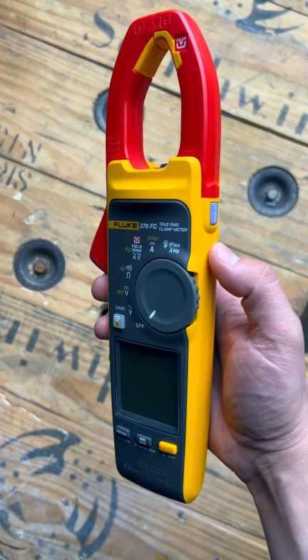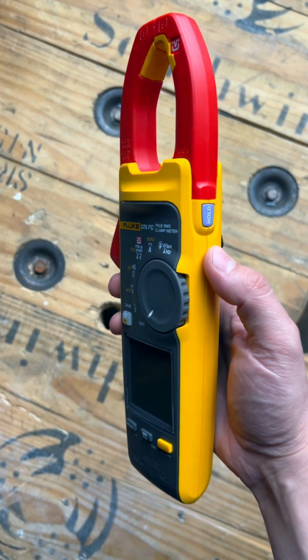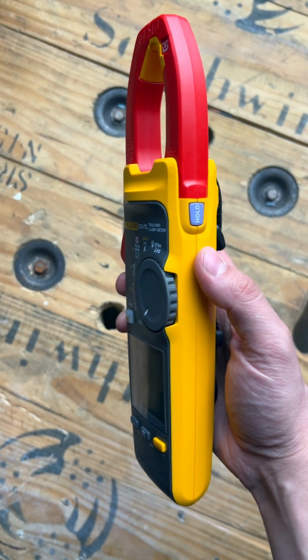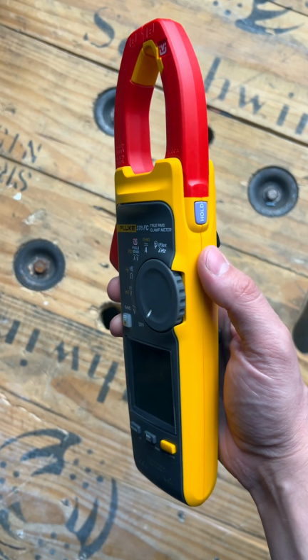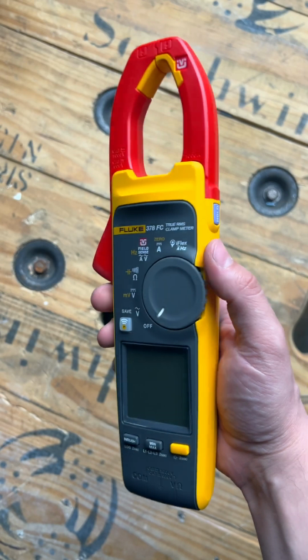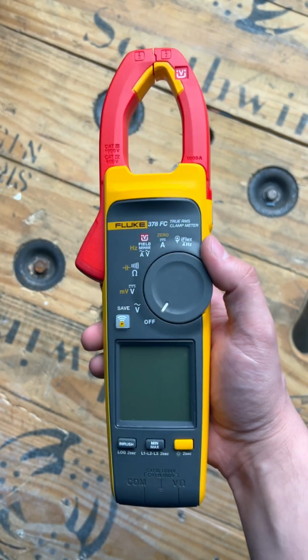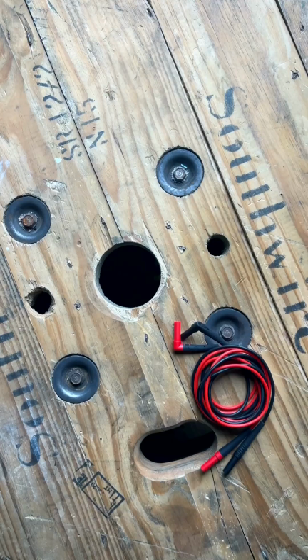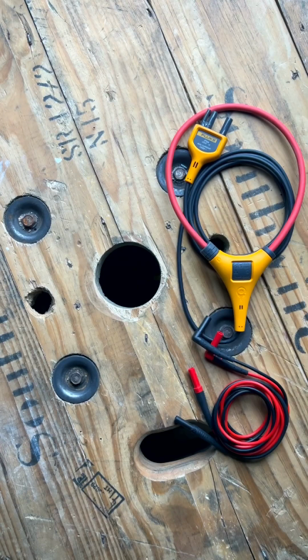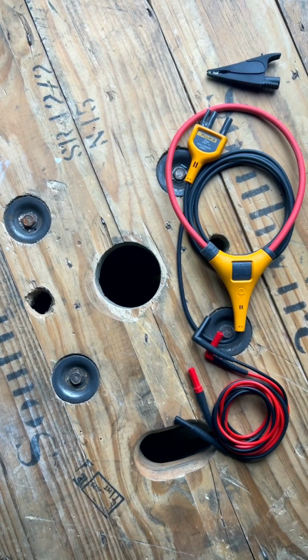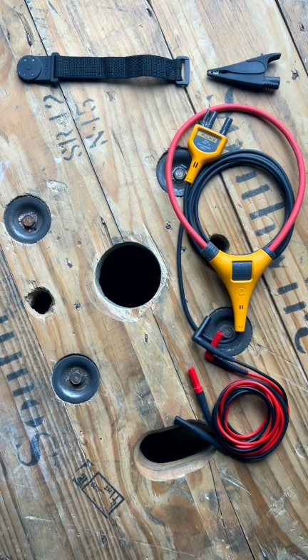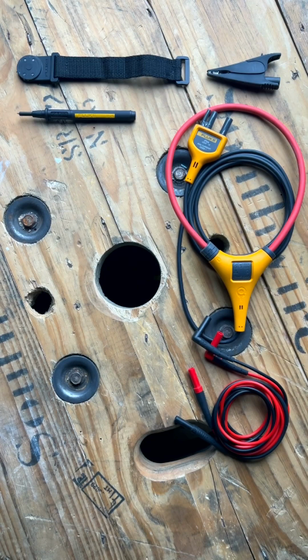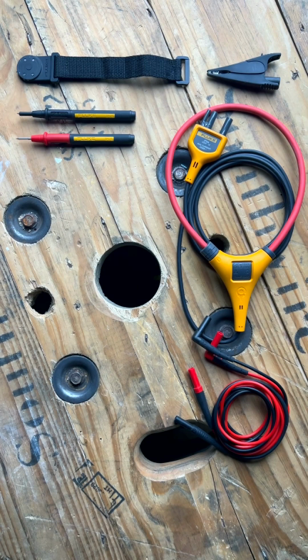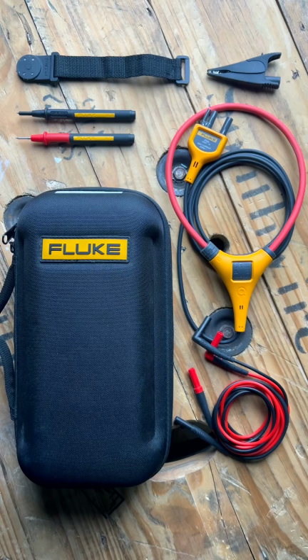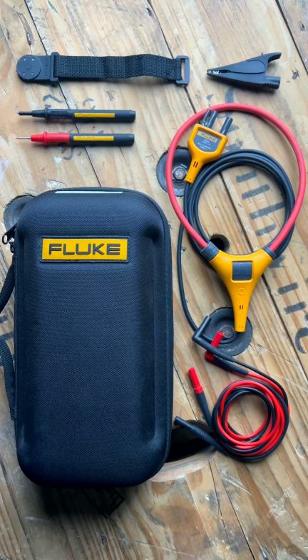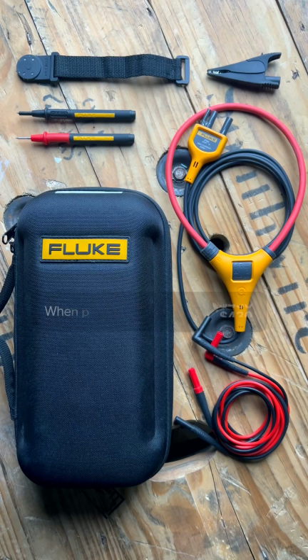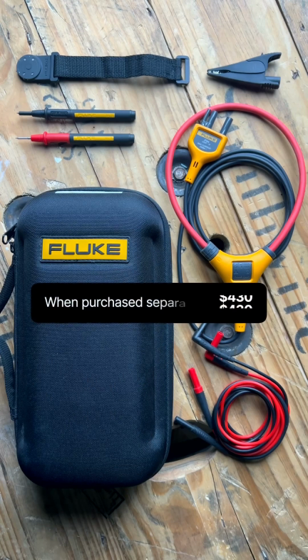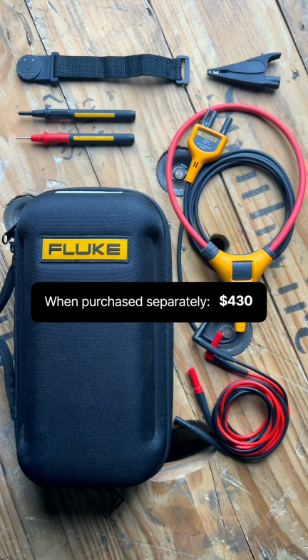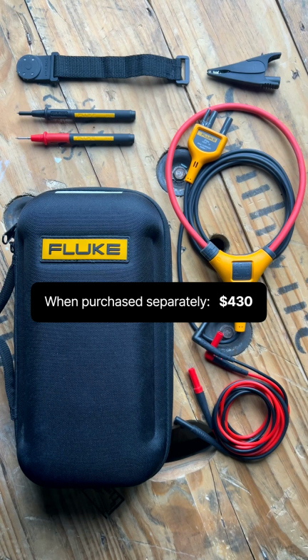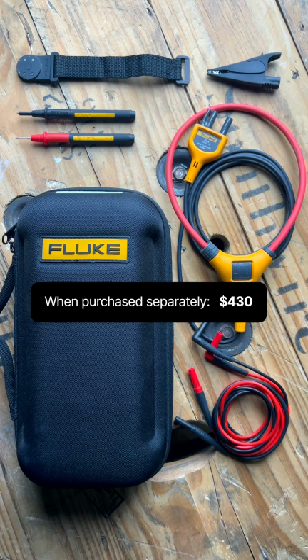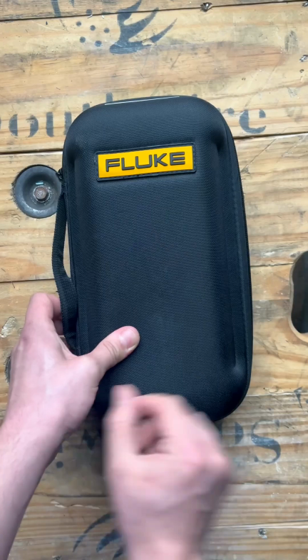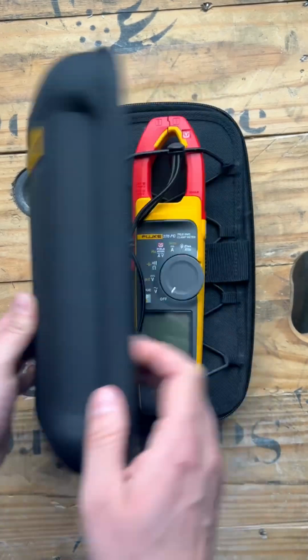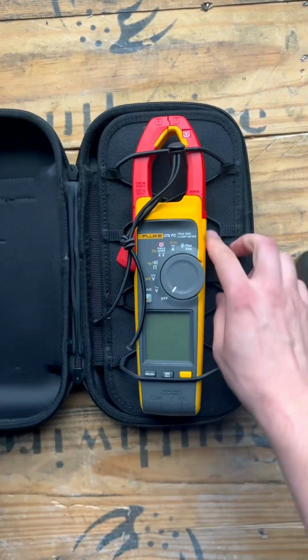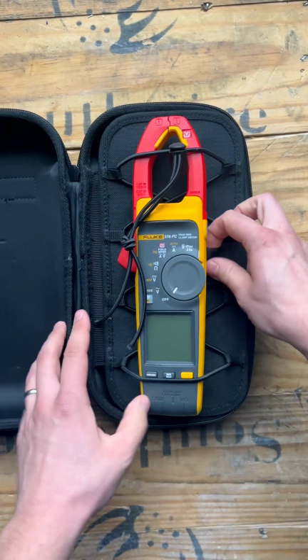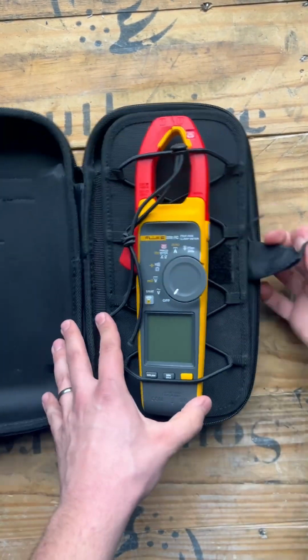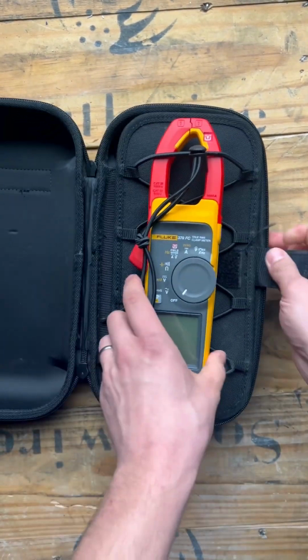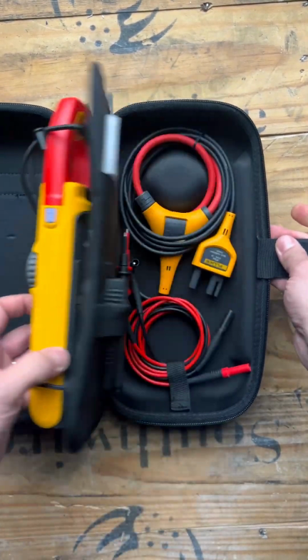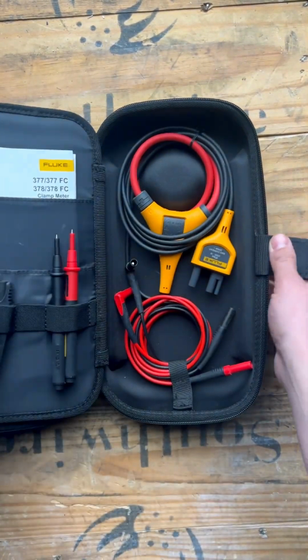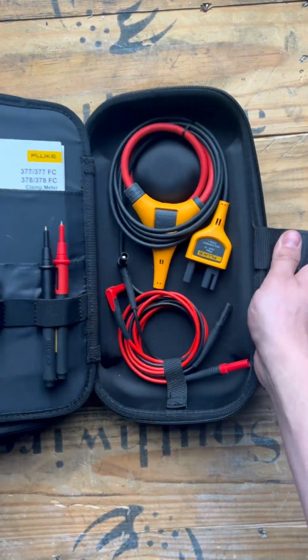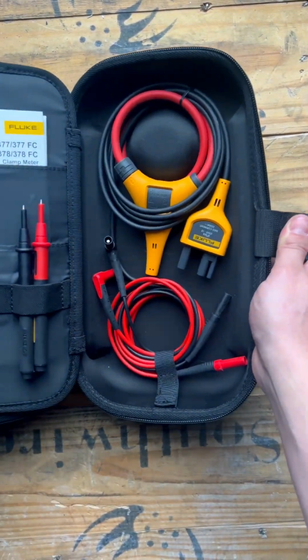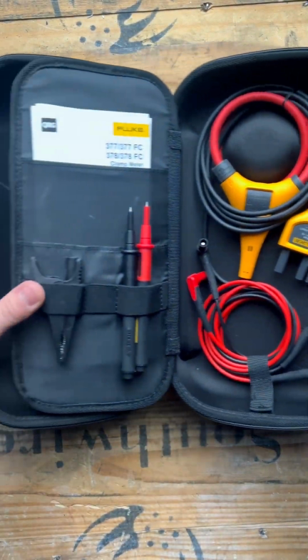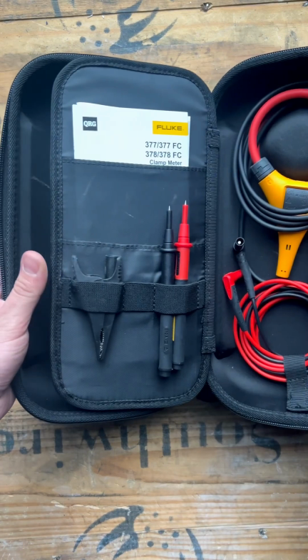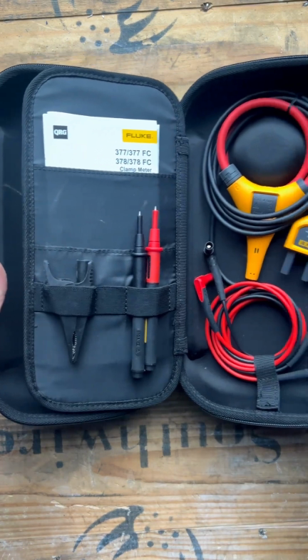It's not cheap, but it really is a great value. If you were to purchase all of its included accessories separately, they would run you just over $300, and at the time of making this video, the whole kit is running for right around $600 on Amazon.